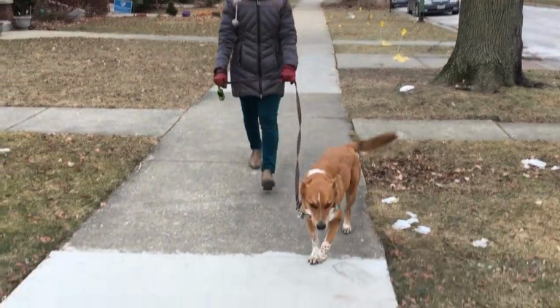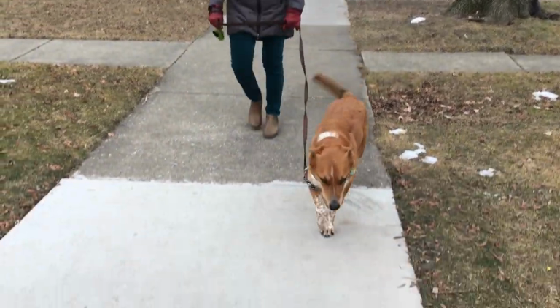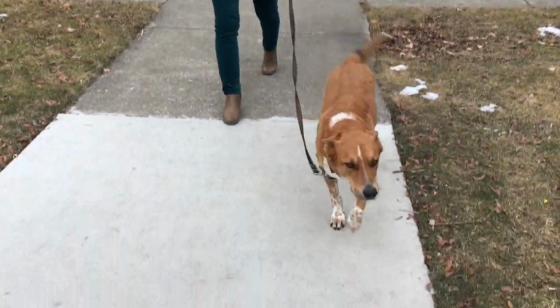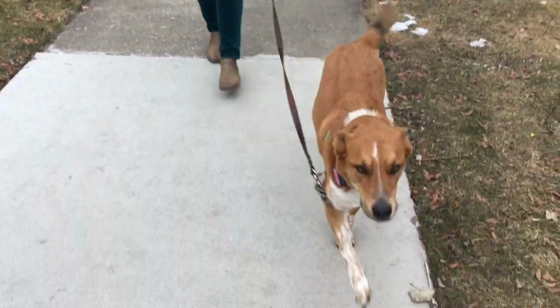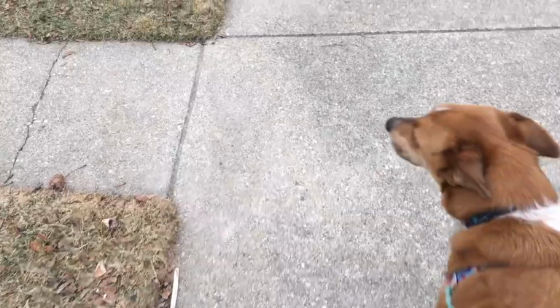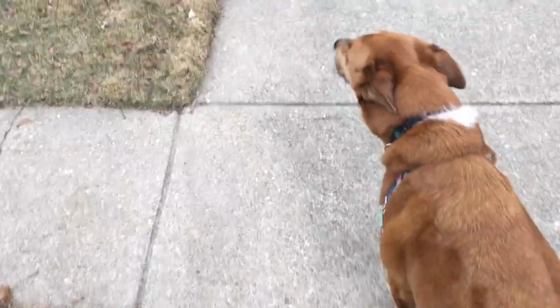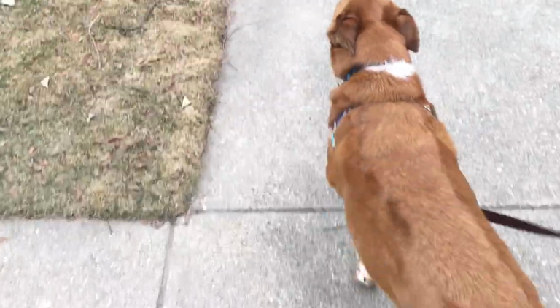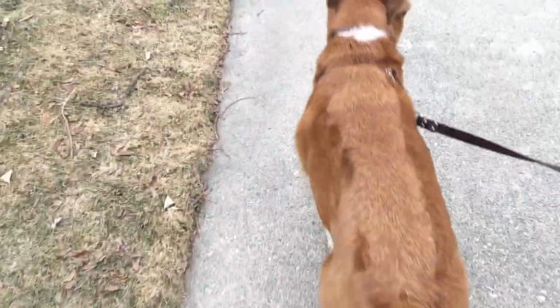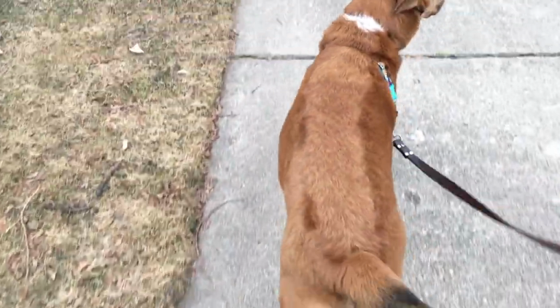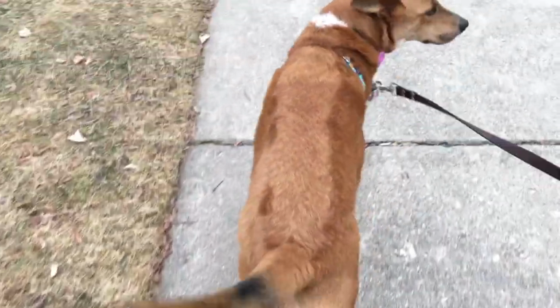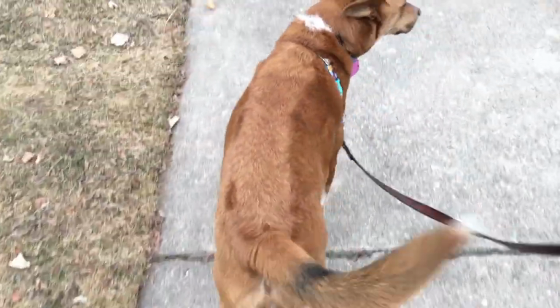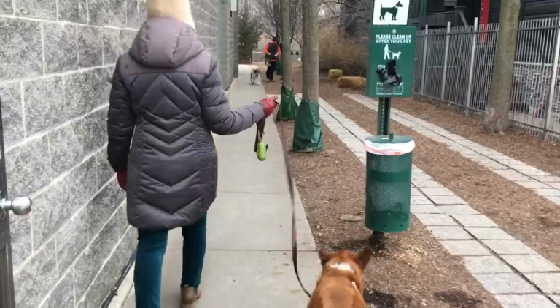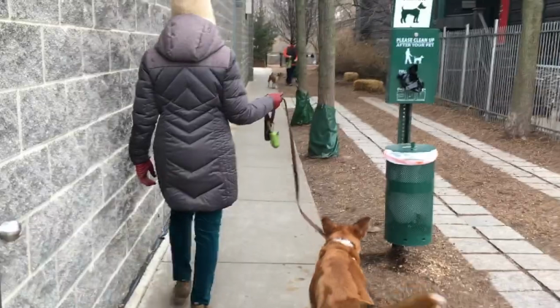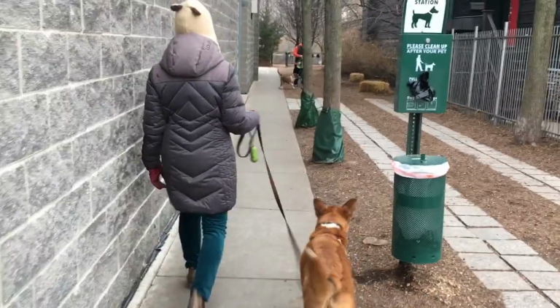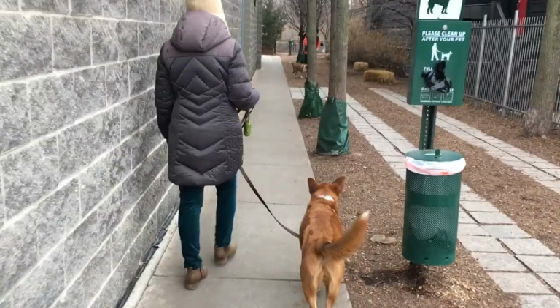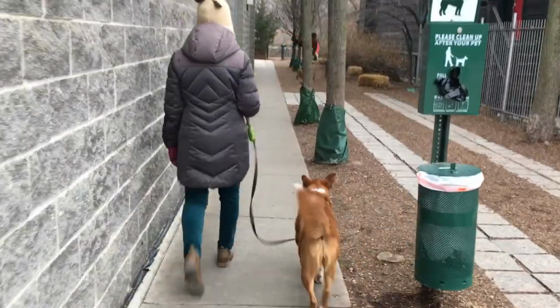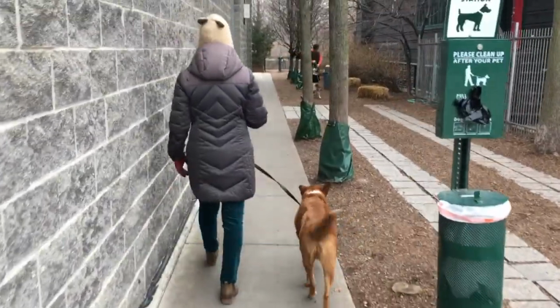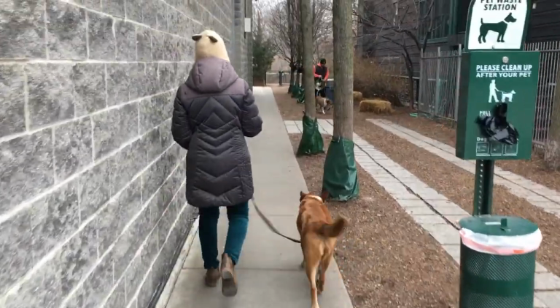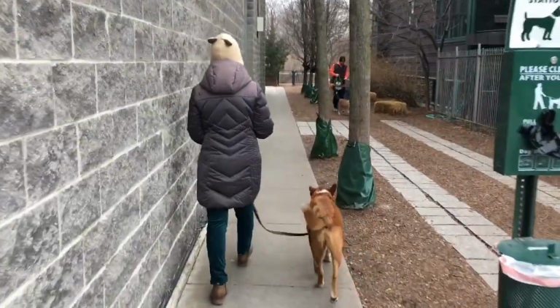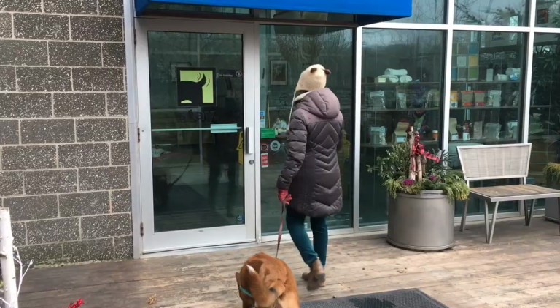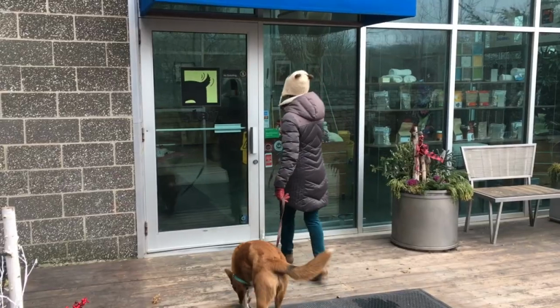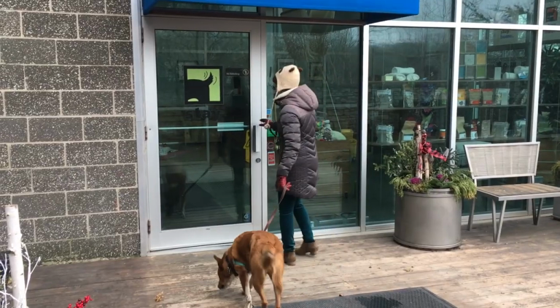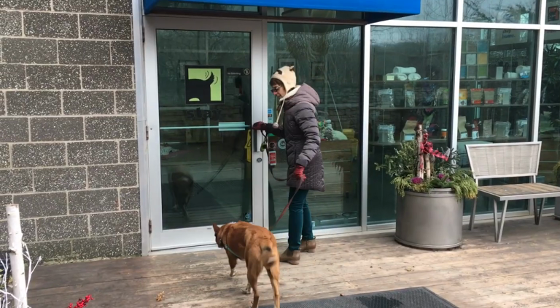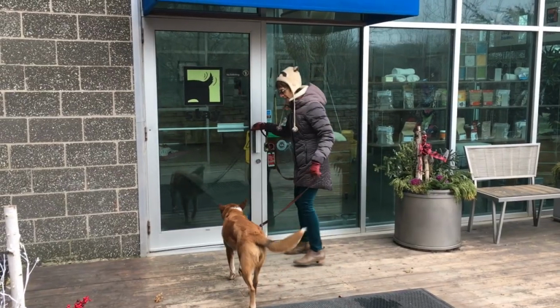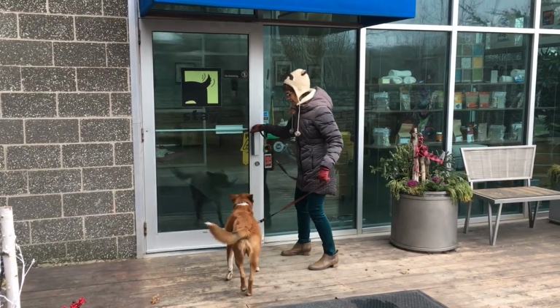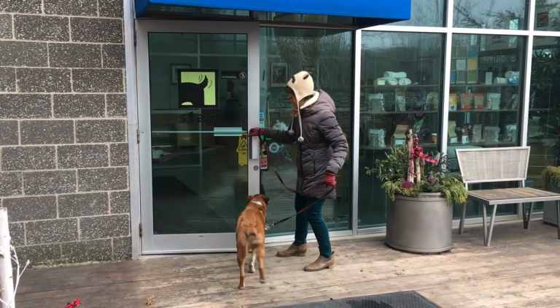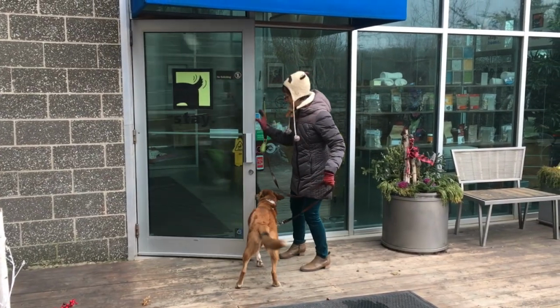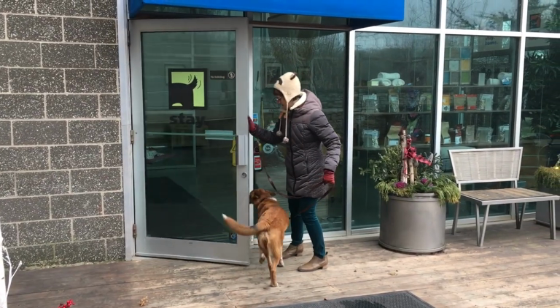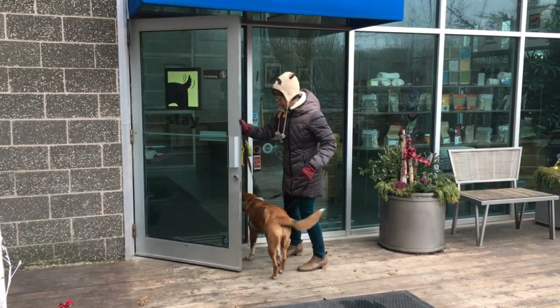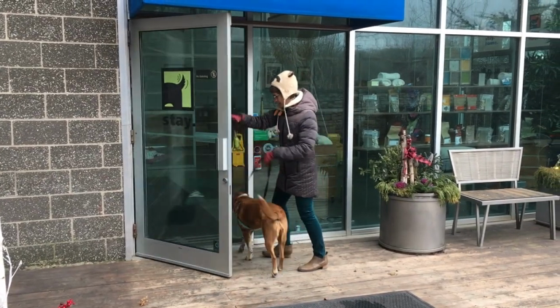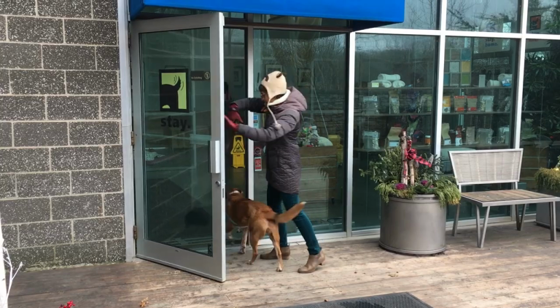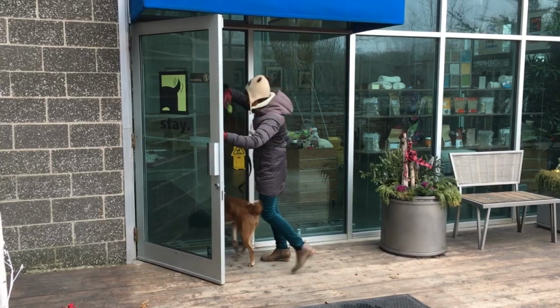This is the first of several videos from our first RV show, and they don't allow dogs at the RV show, so we're going to drop off Nola at her favorite daycare.